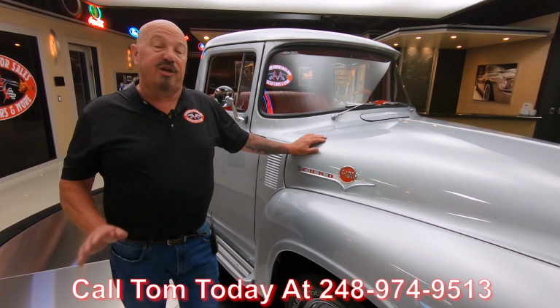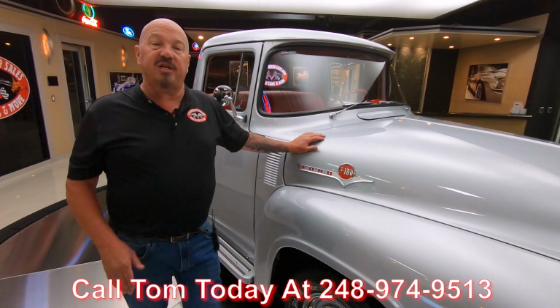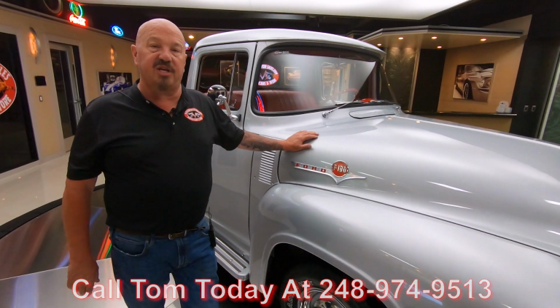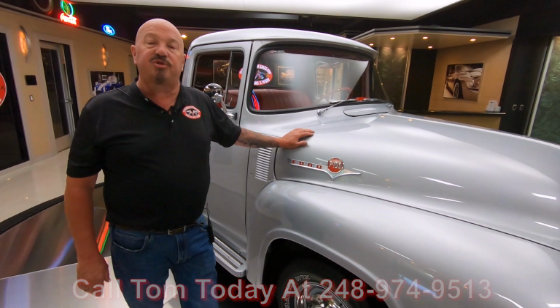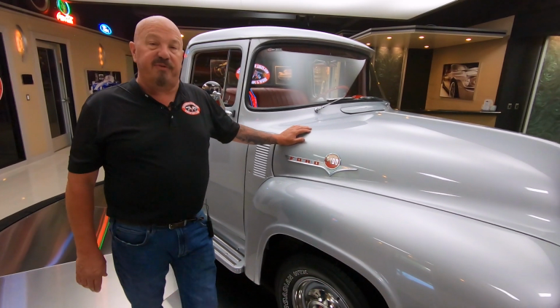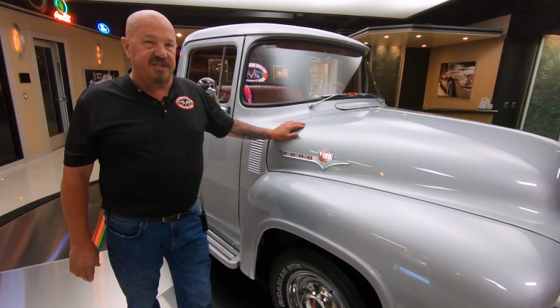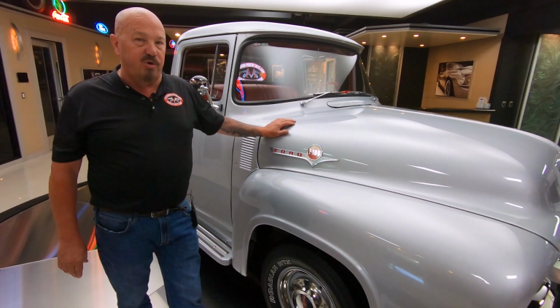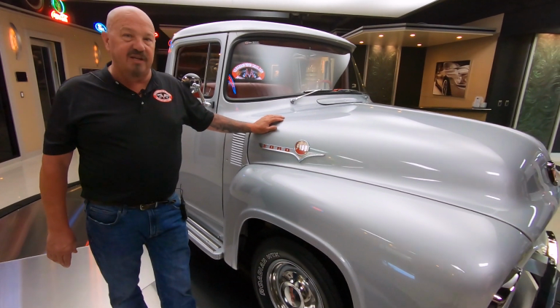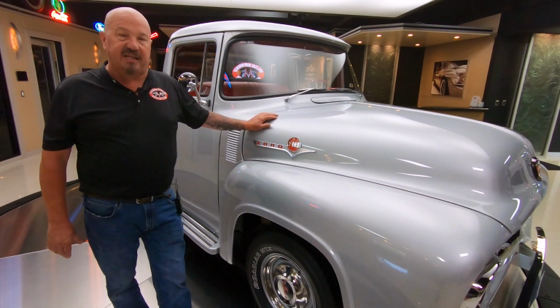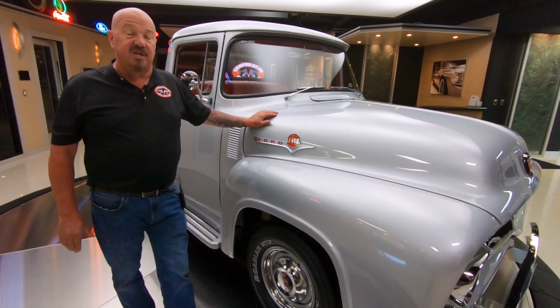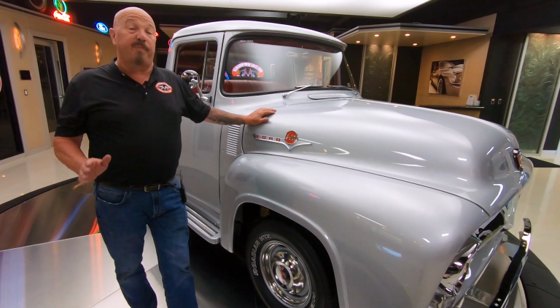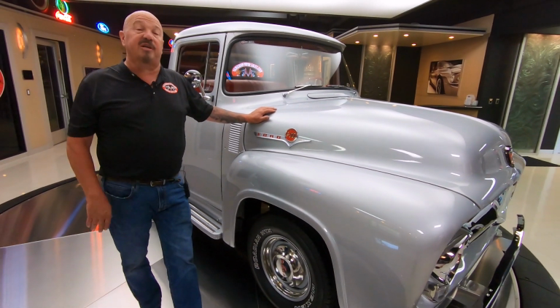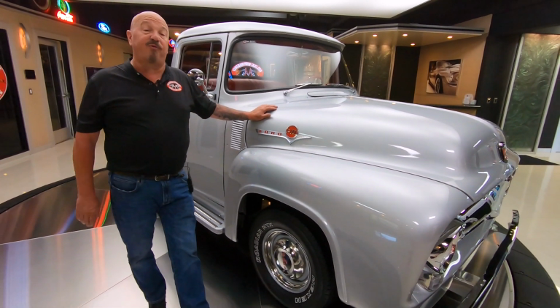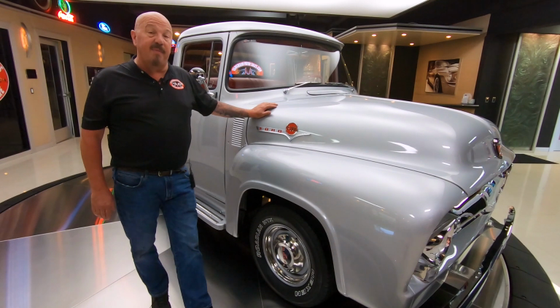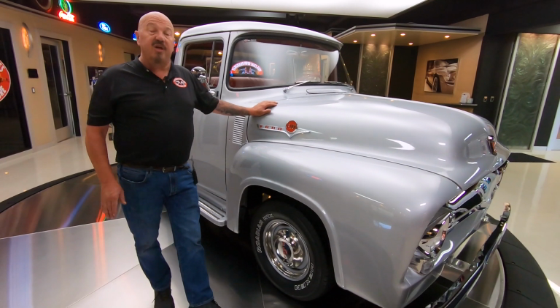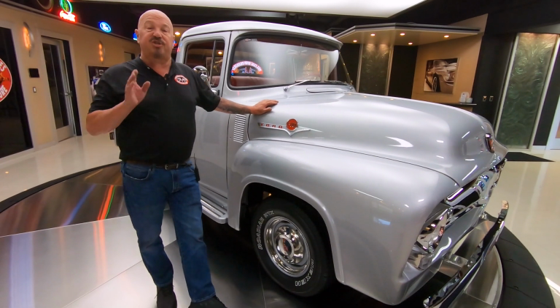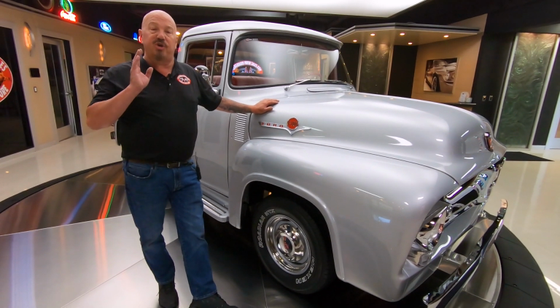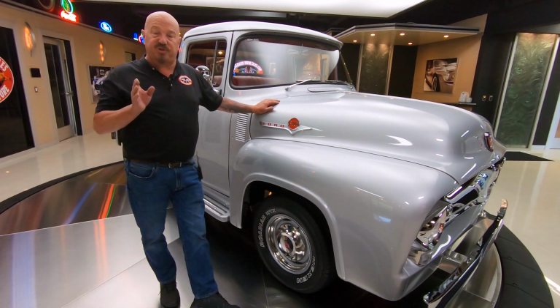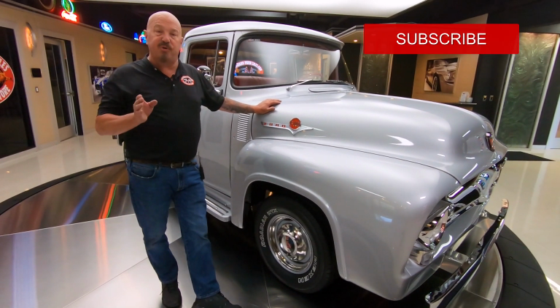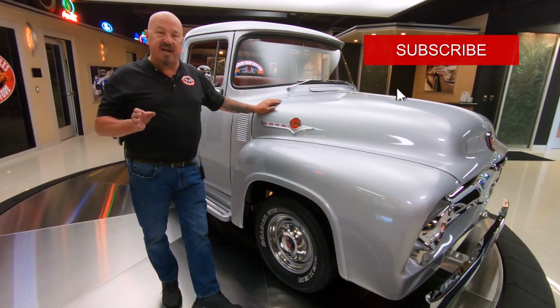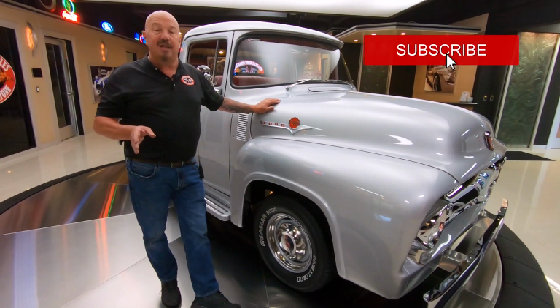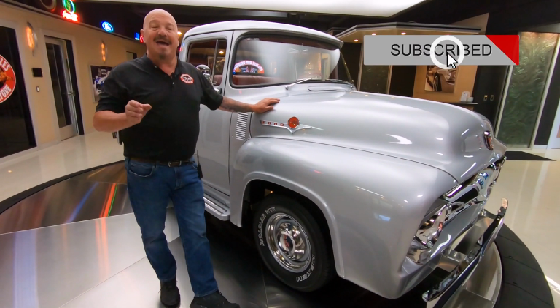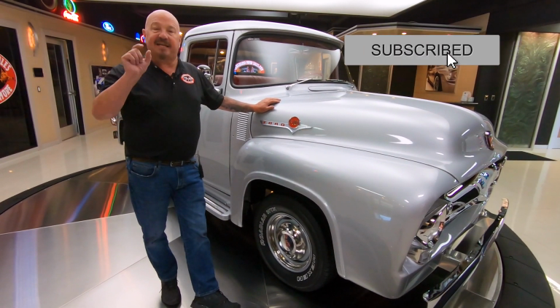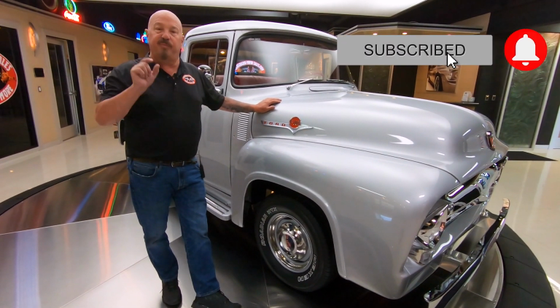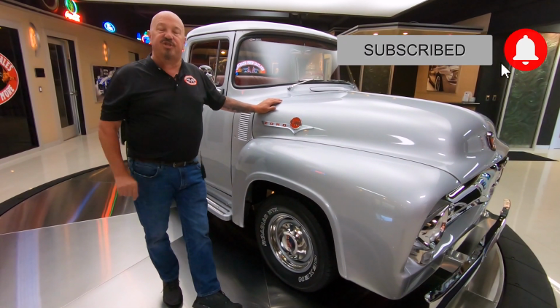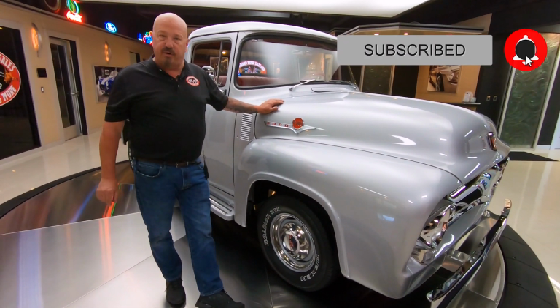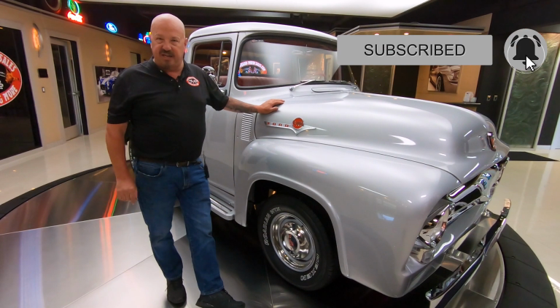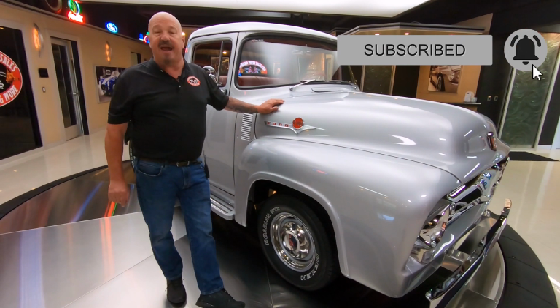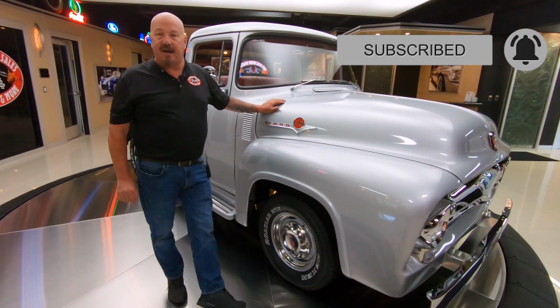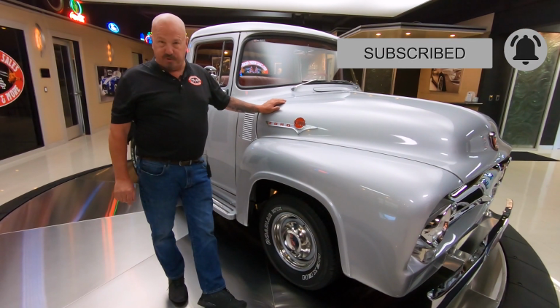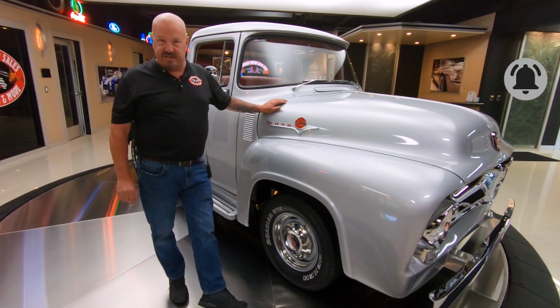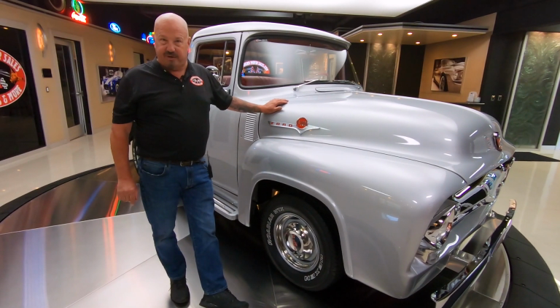You're watching us on YouTube, and if you want to see more cool videos like this, we're posting about 40 a month. Make sure you subscribe to our channel and click that little bell so you get a notification every time we post one of these videos.